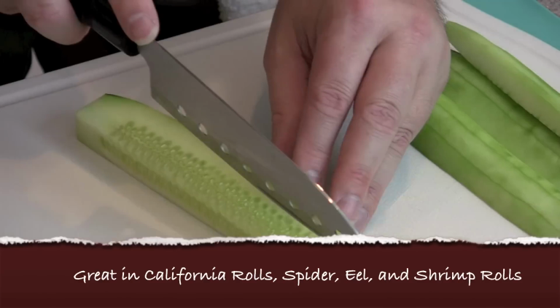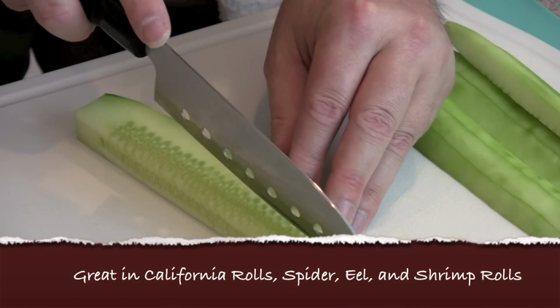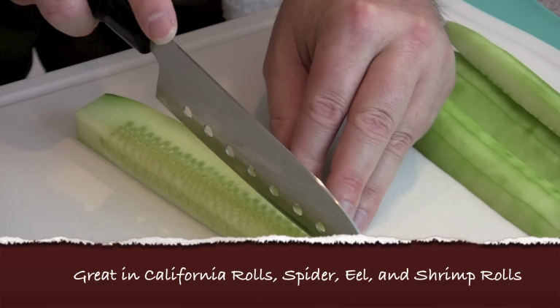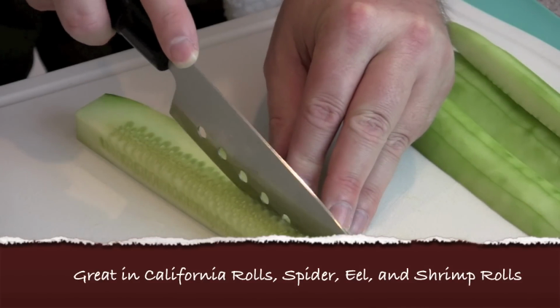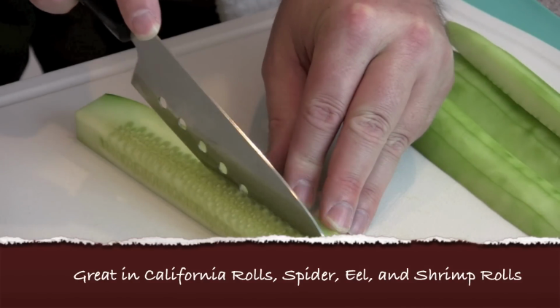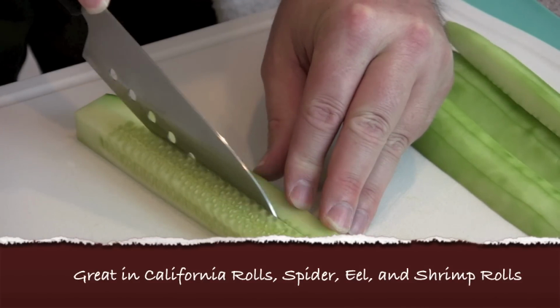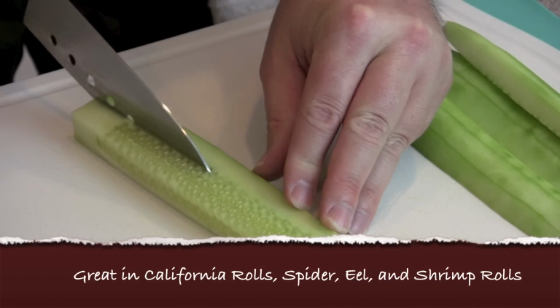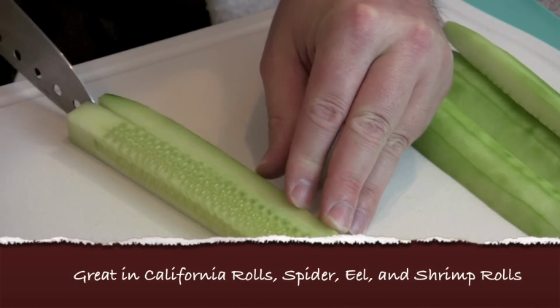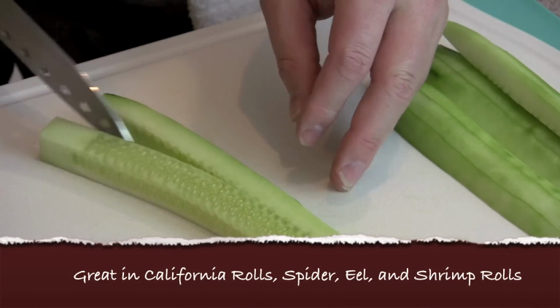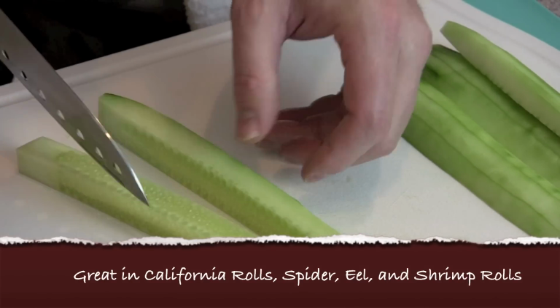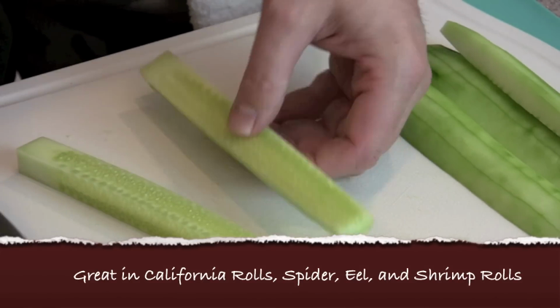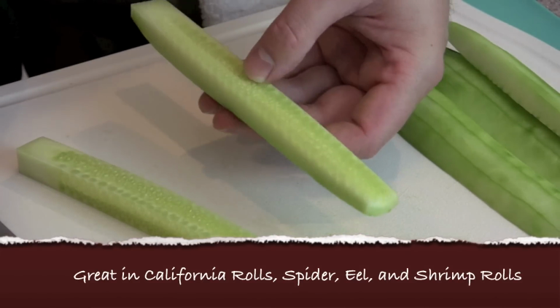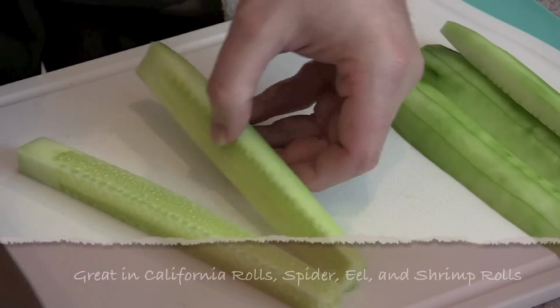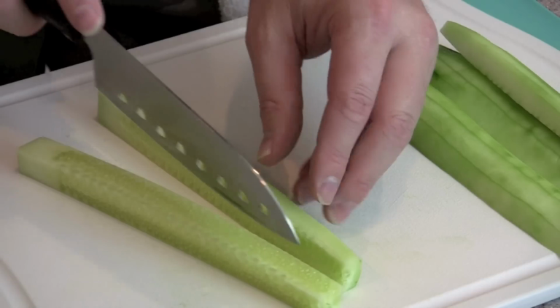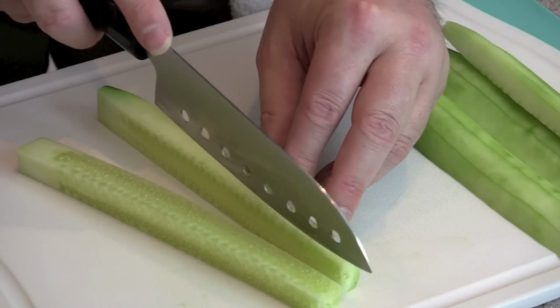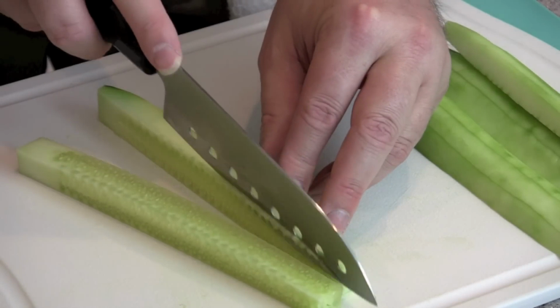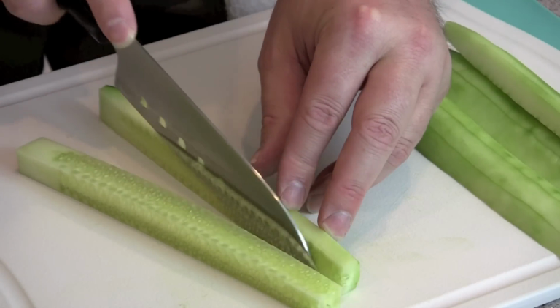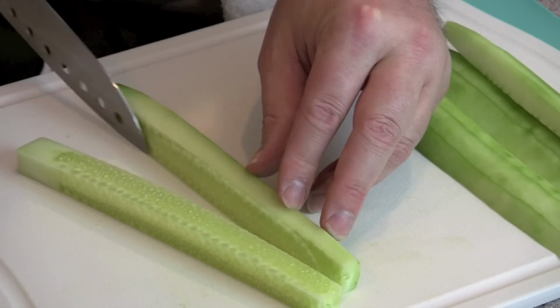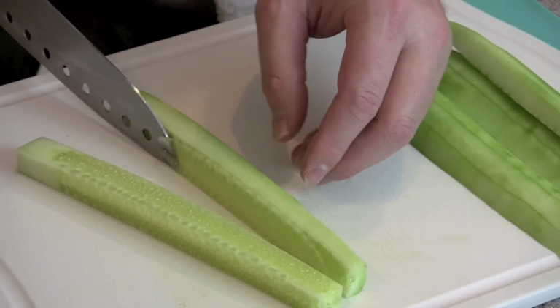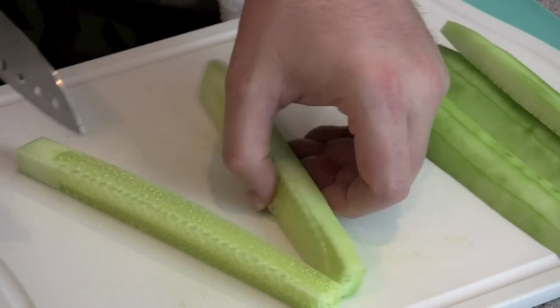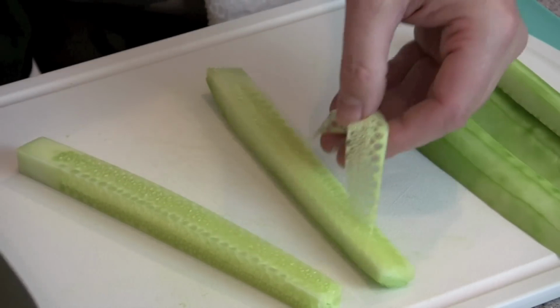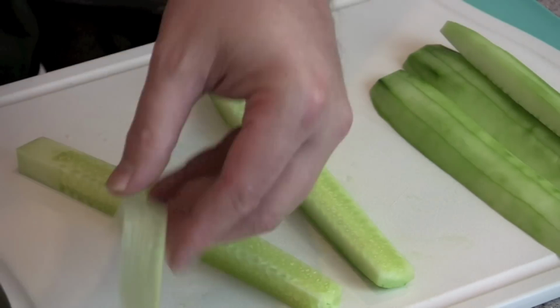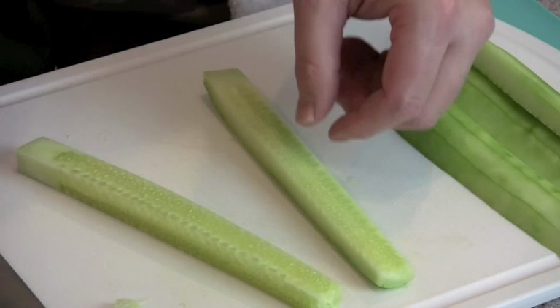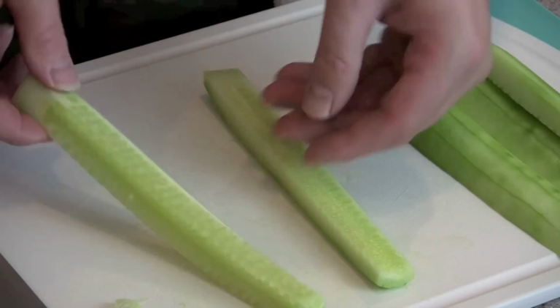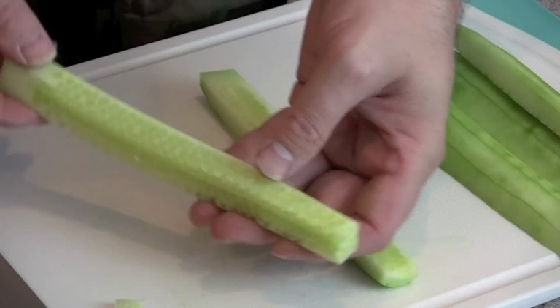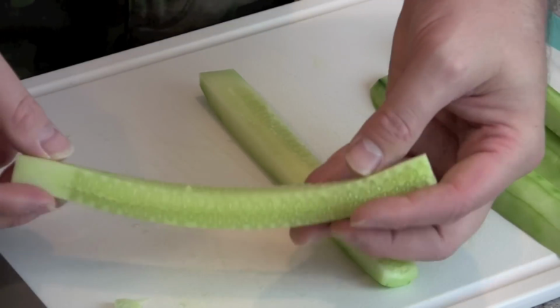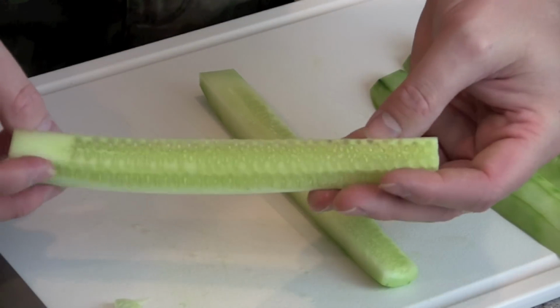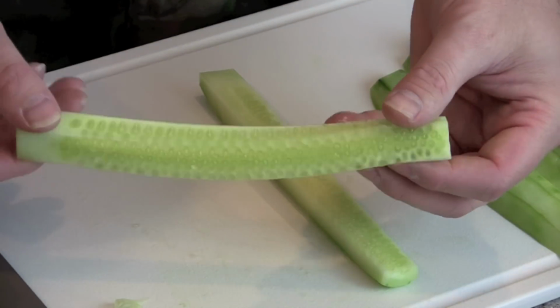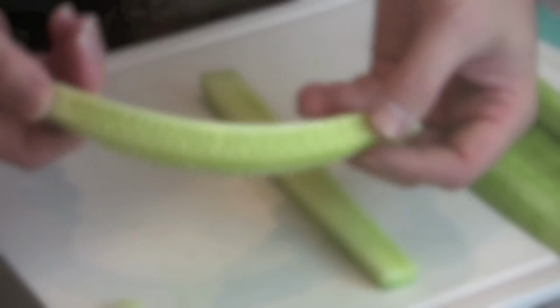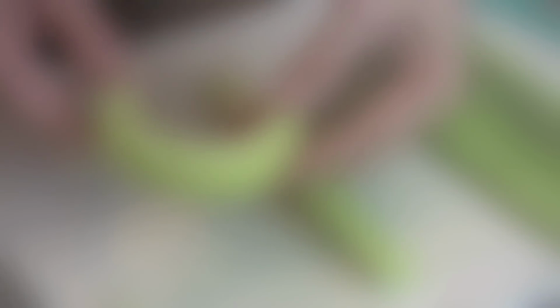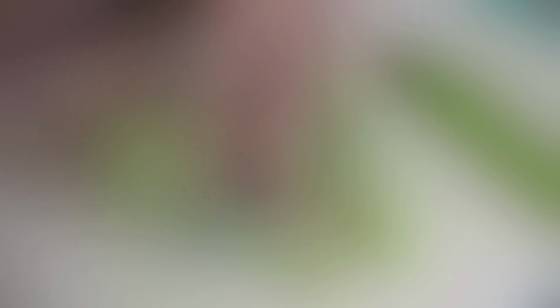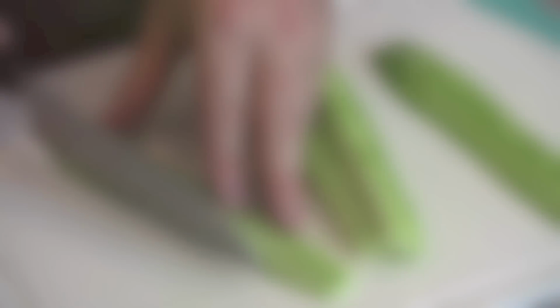Then we just want to take it the other way down, and then you have the core of the seeds. Trim that up just a little bit more — there you see the core of the actual cucumber.